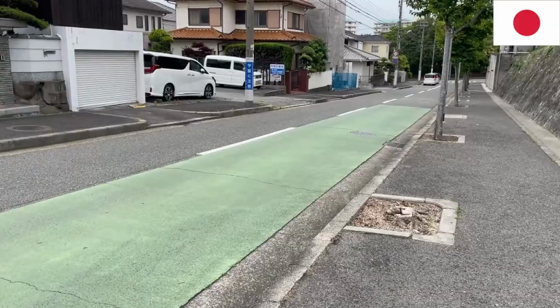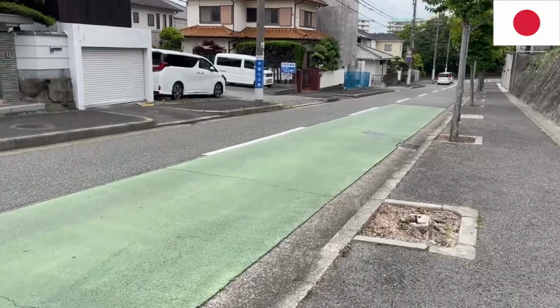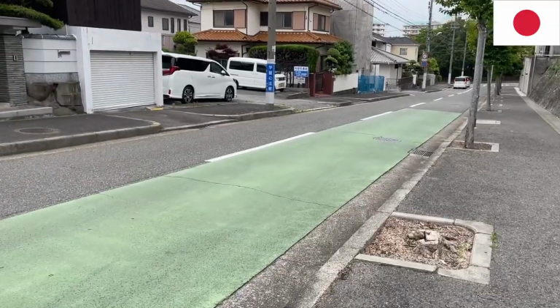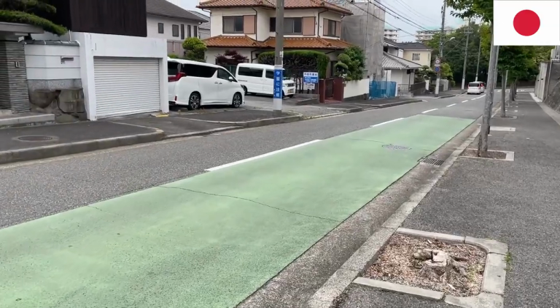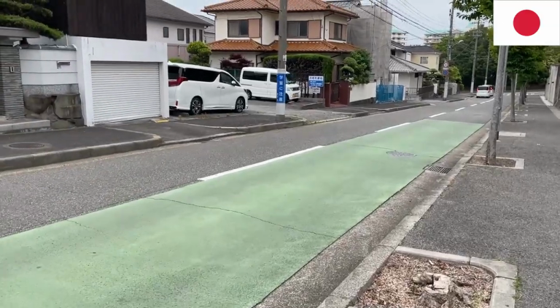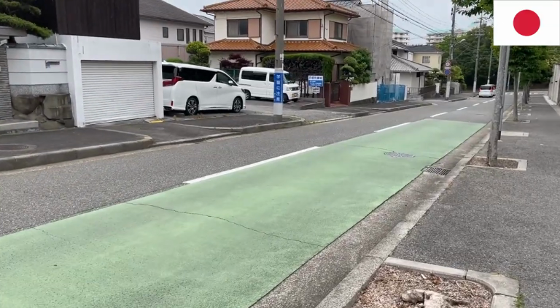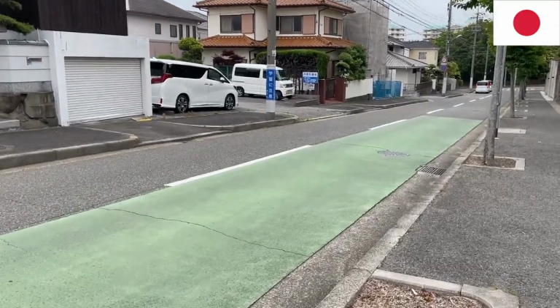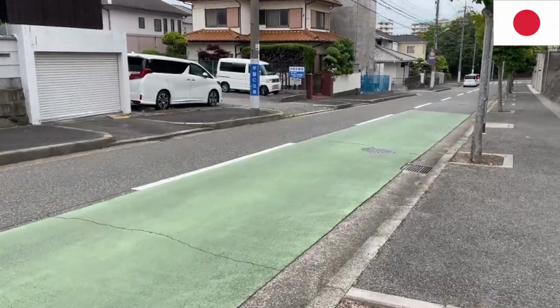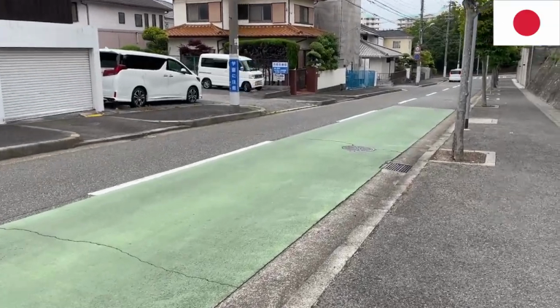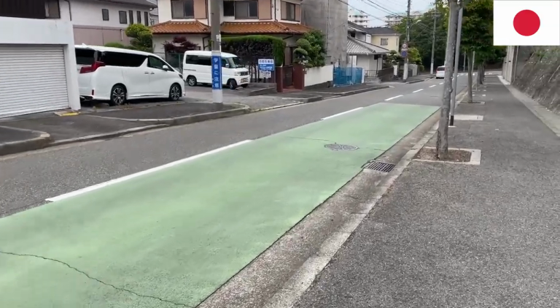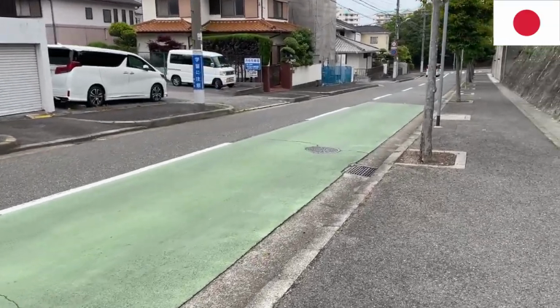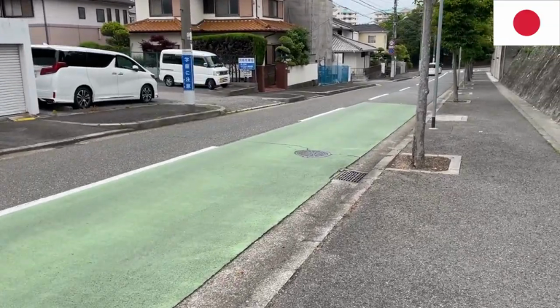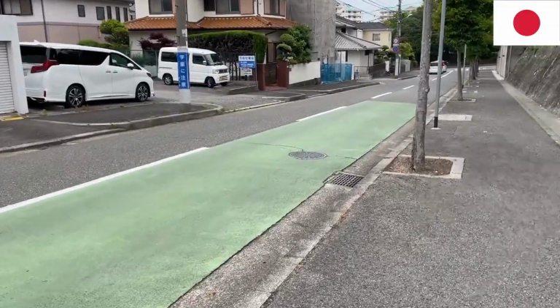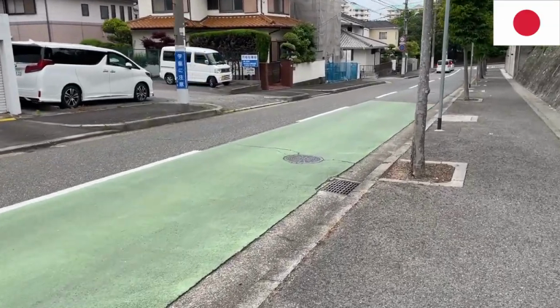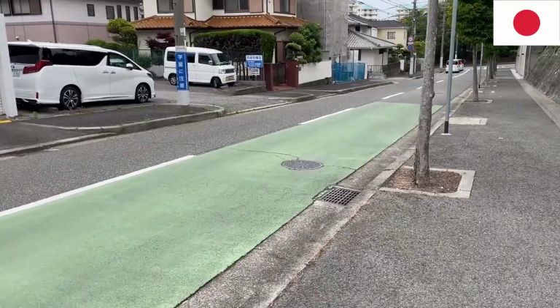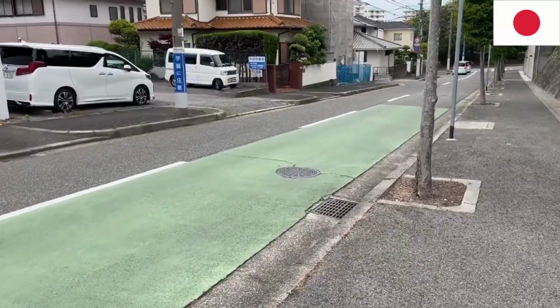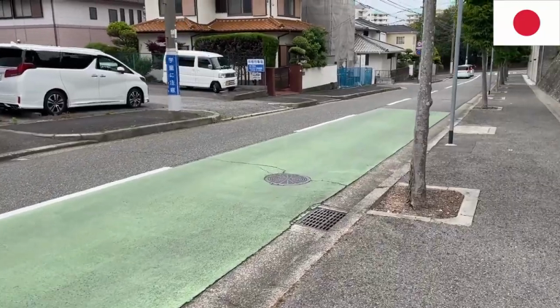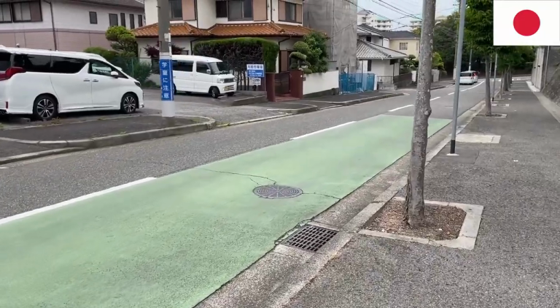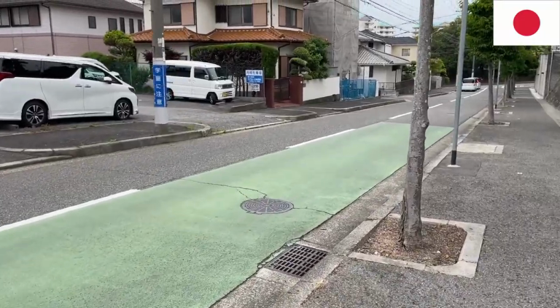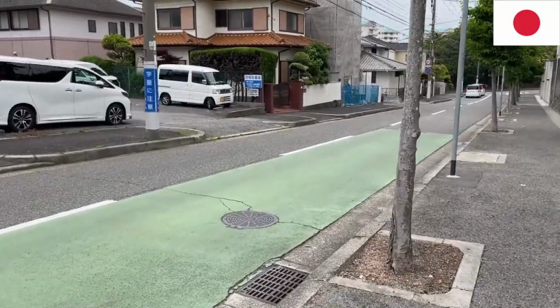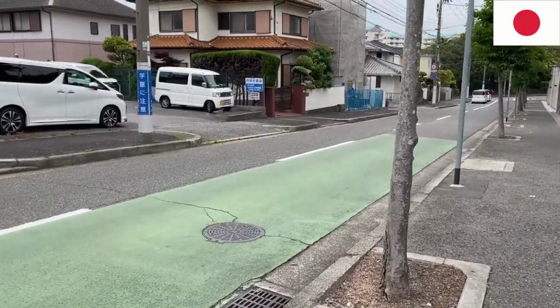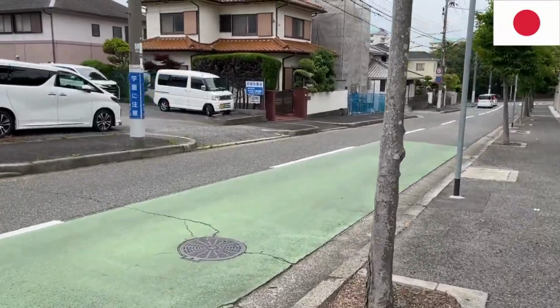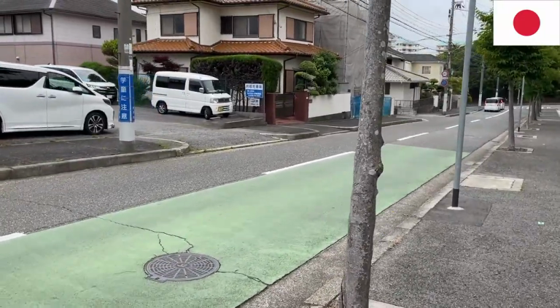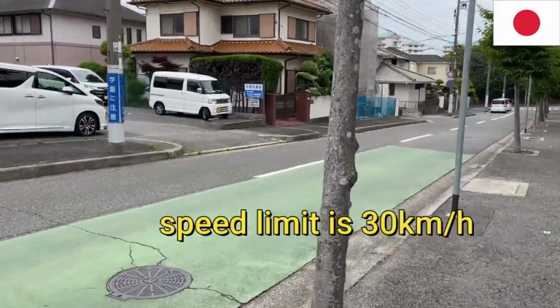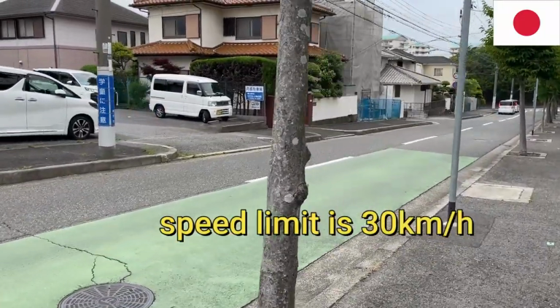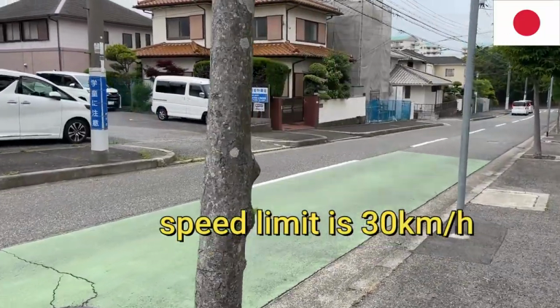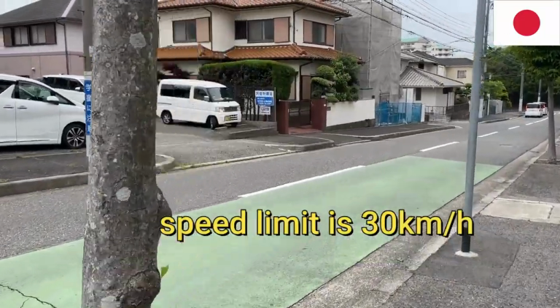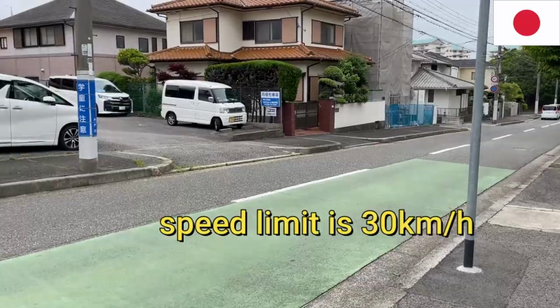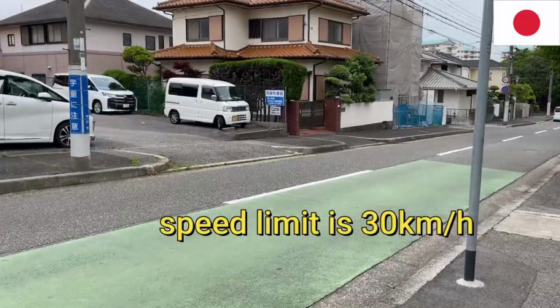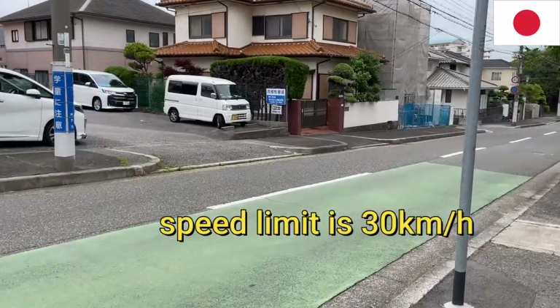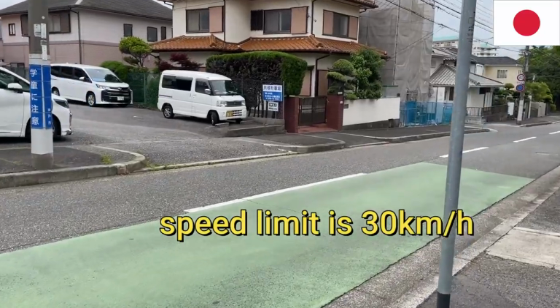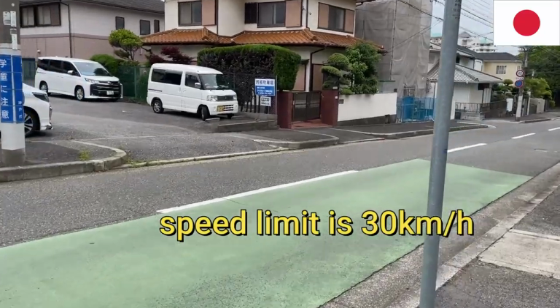As you can see, part of the road is painted green. That means this is a school zone, so you have to slow down. The maximum speed is 20 kilometers an hour.